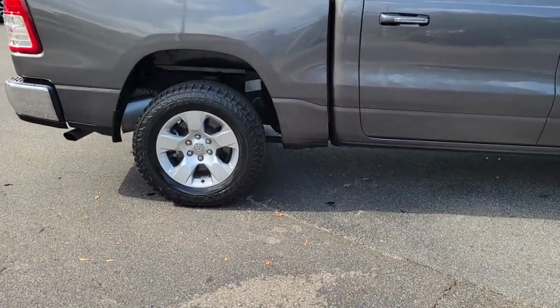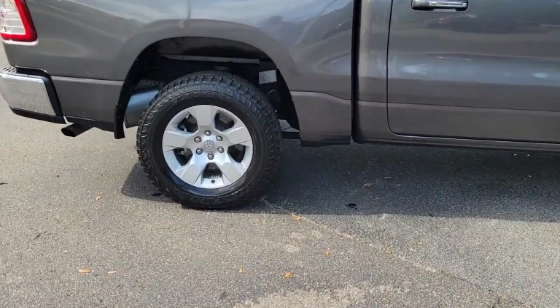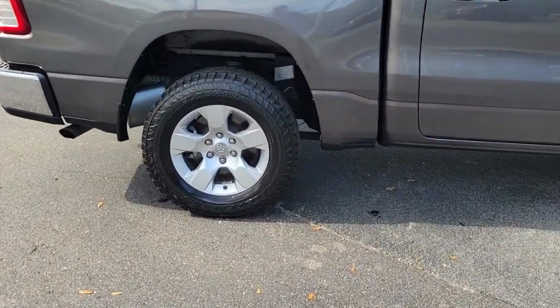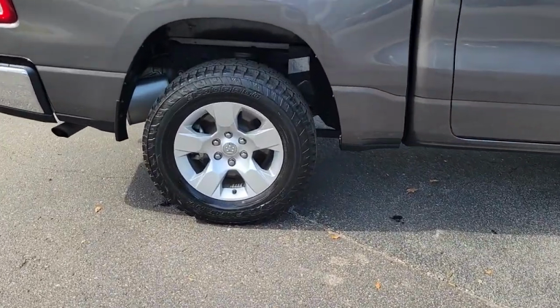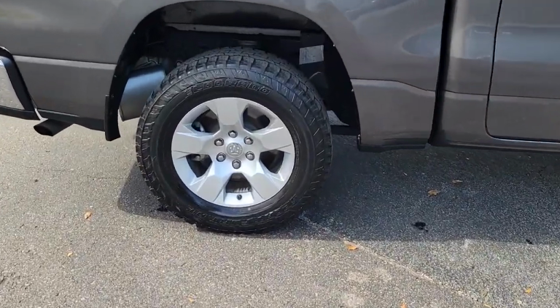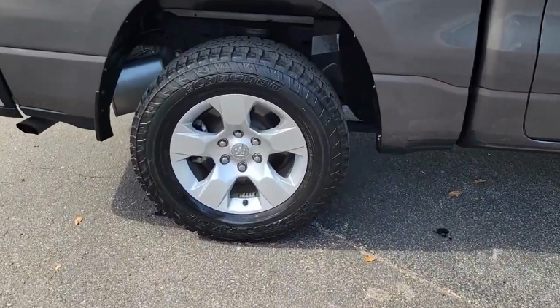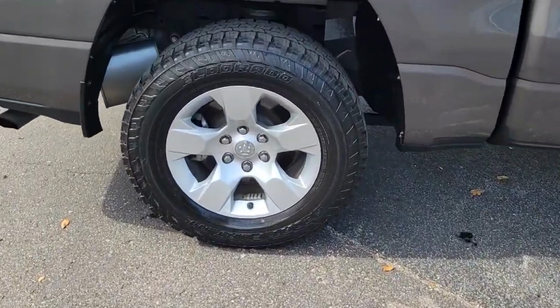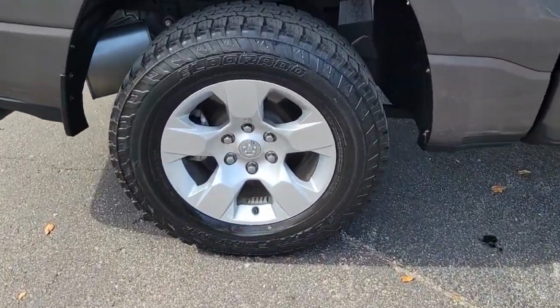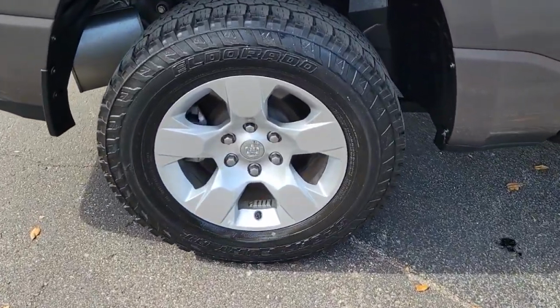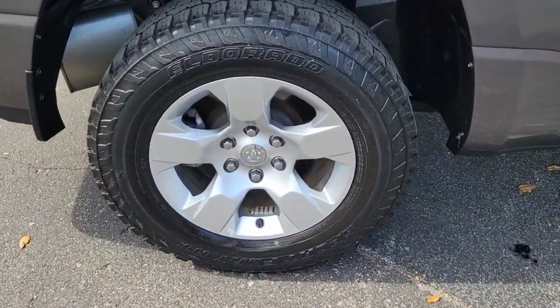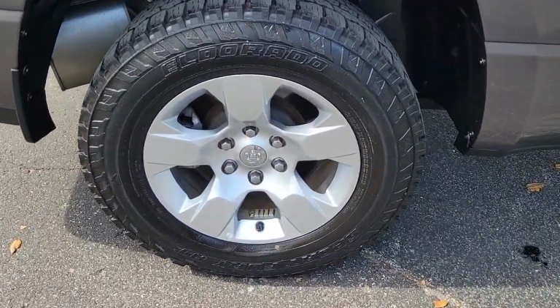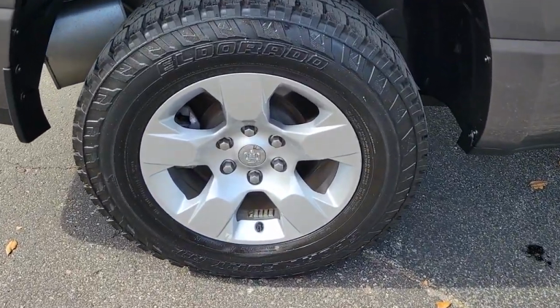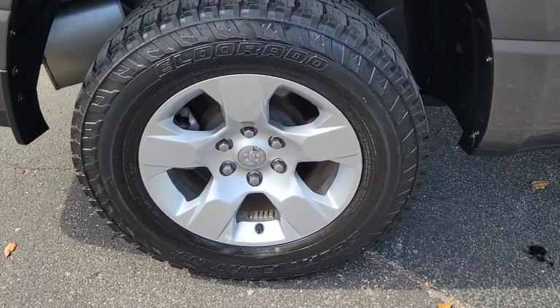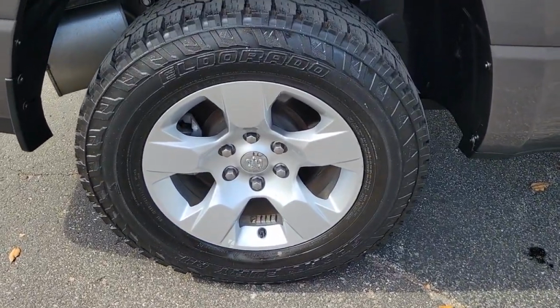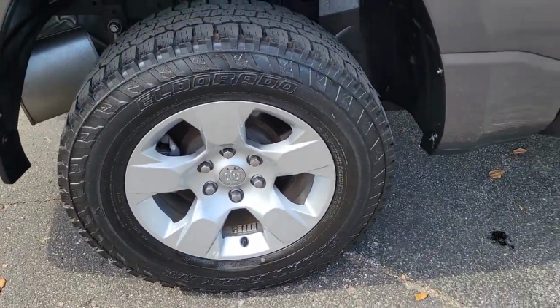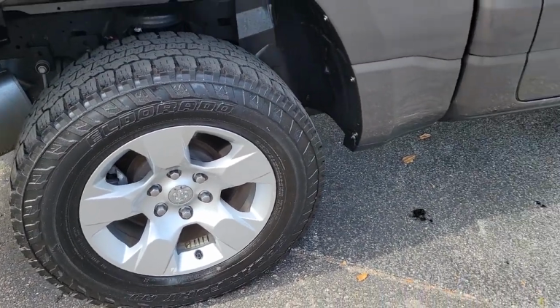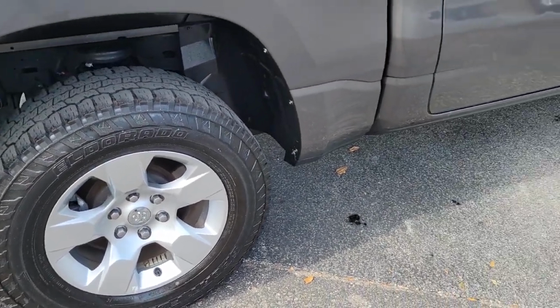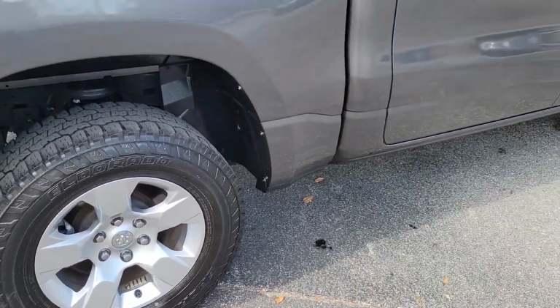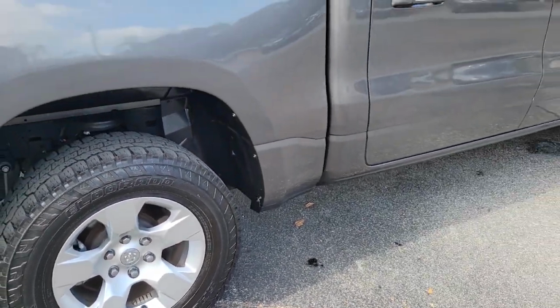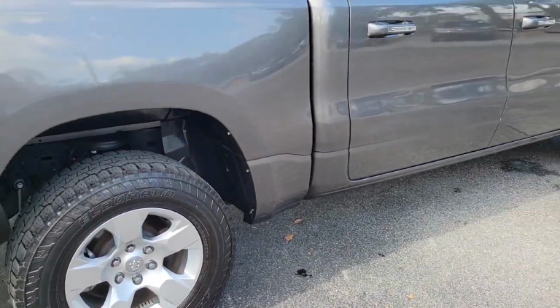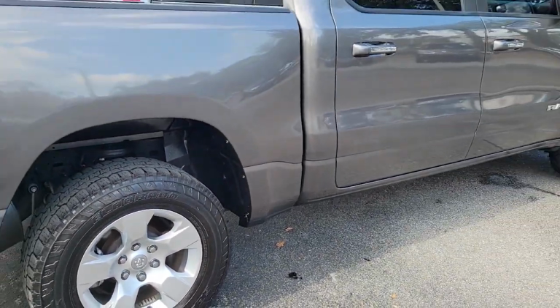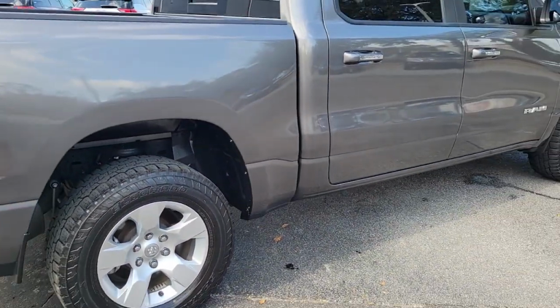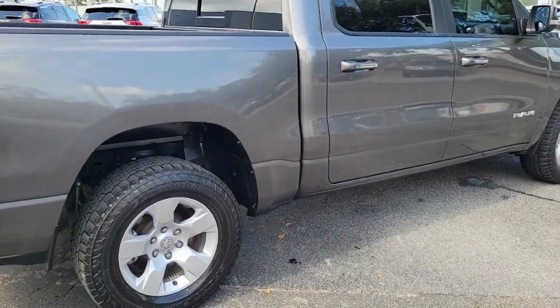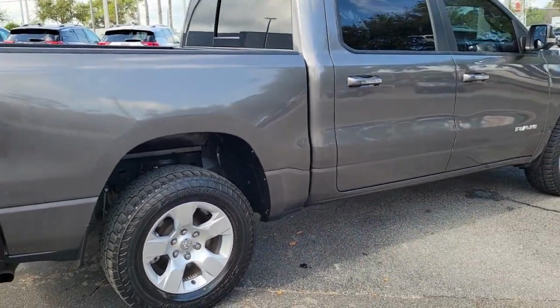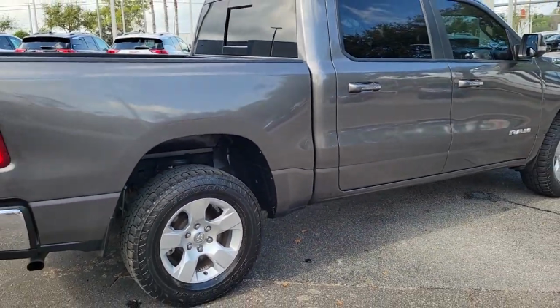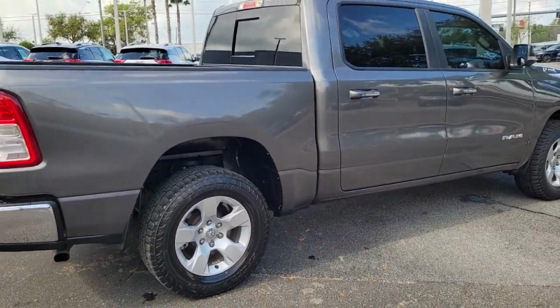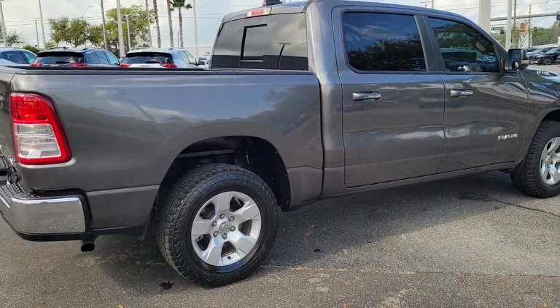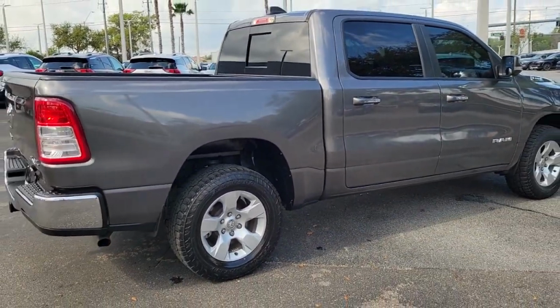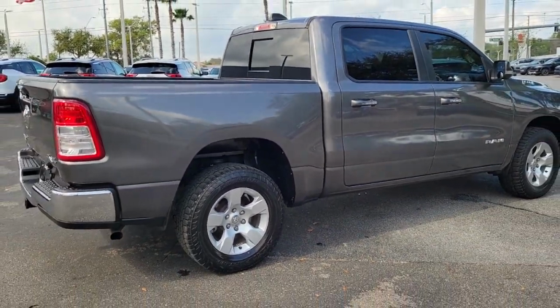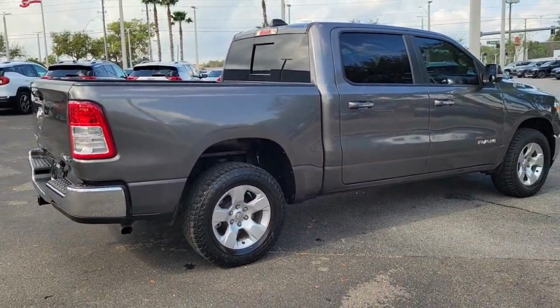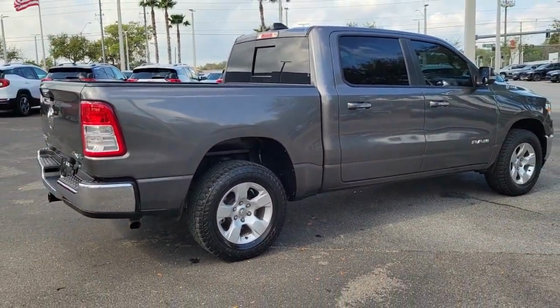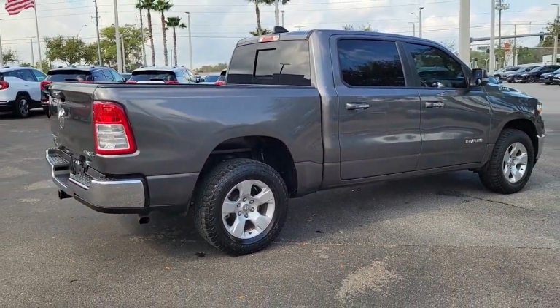Its fuel efficiency, impressive towing capacity, and safety features make it your go-to vehicle. These are just some of the great options this vehicle comes with.